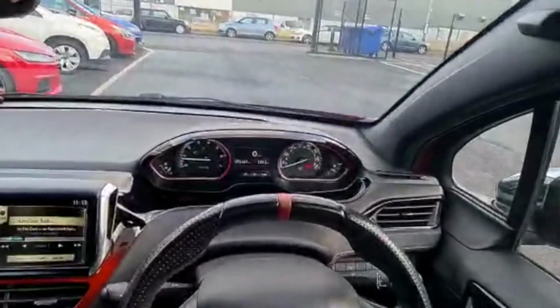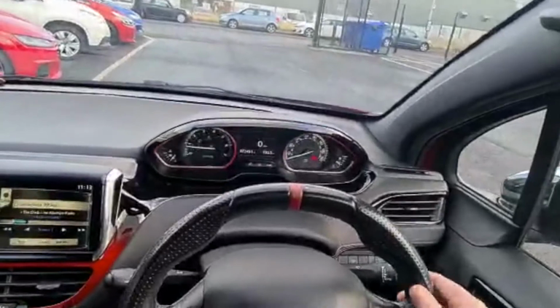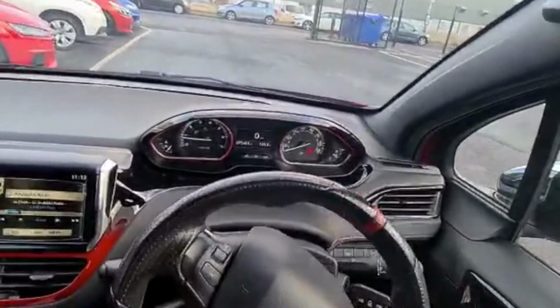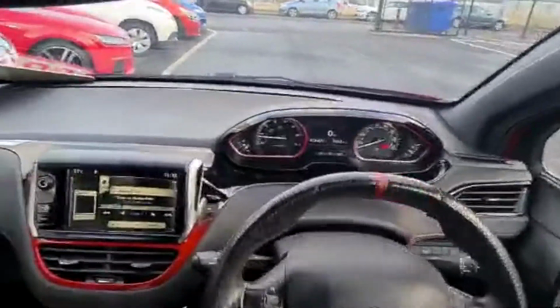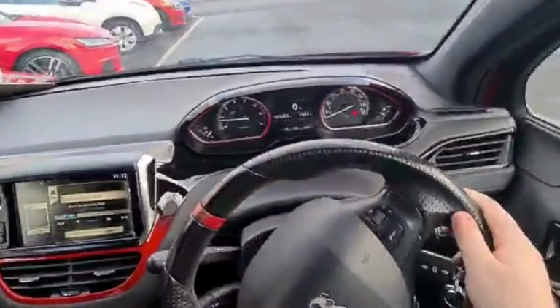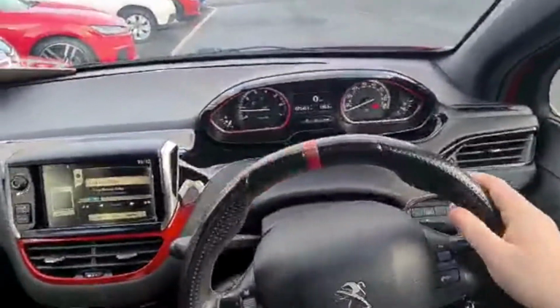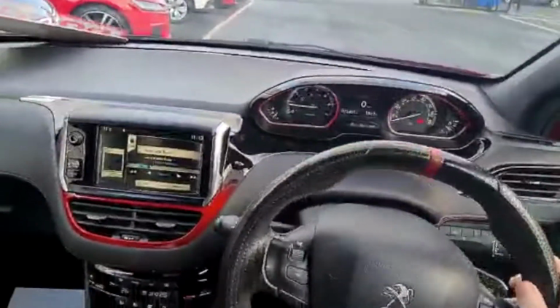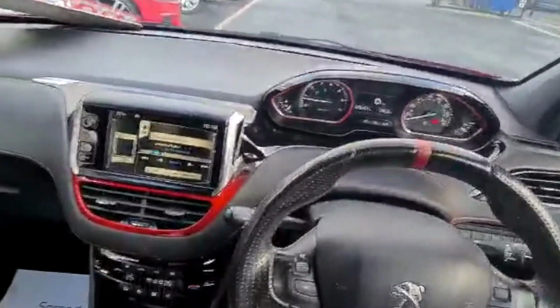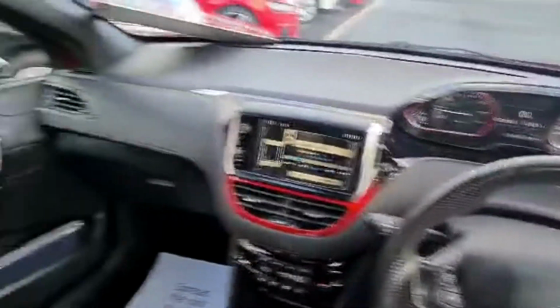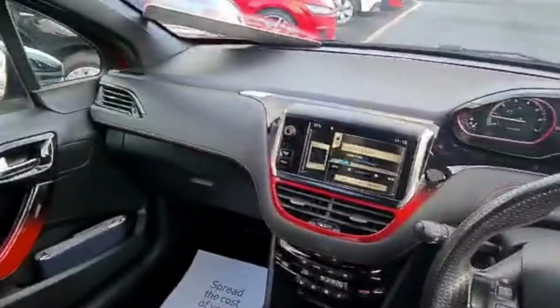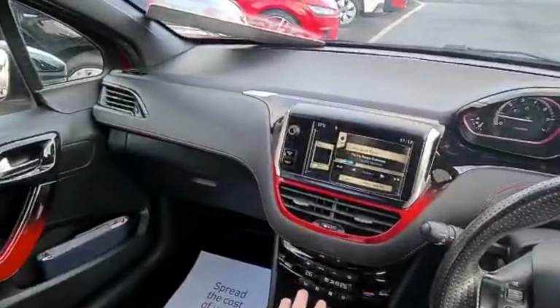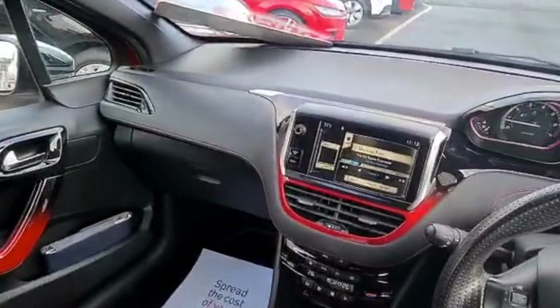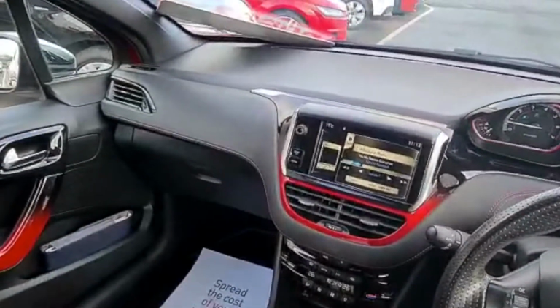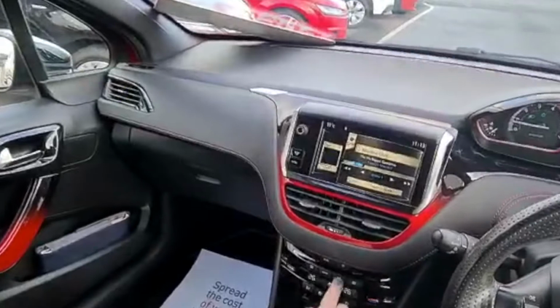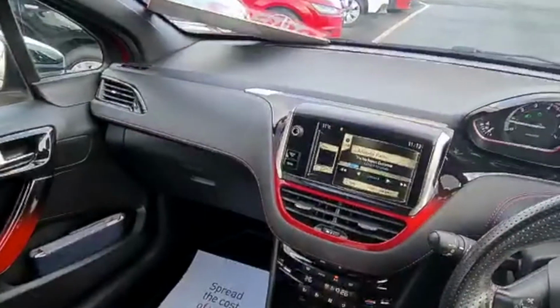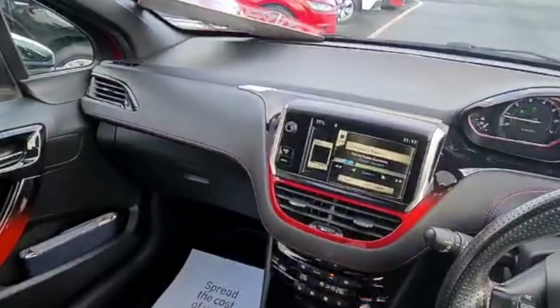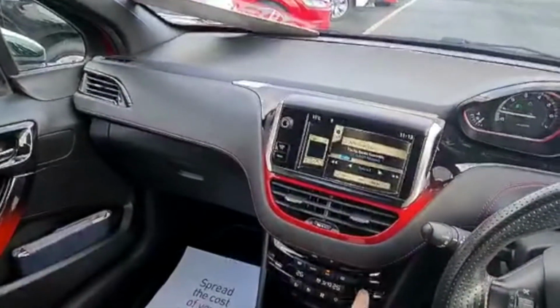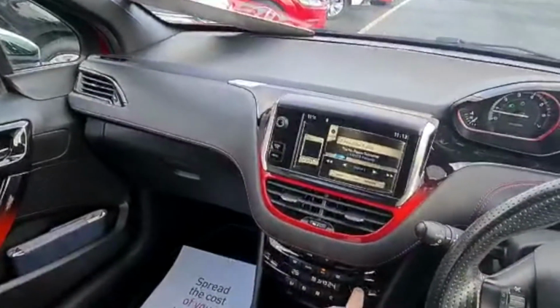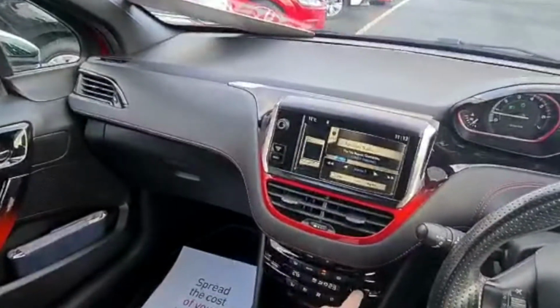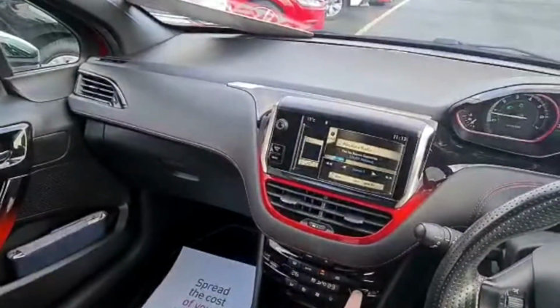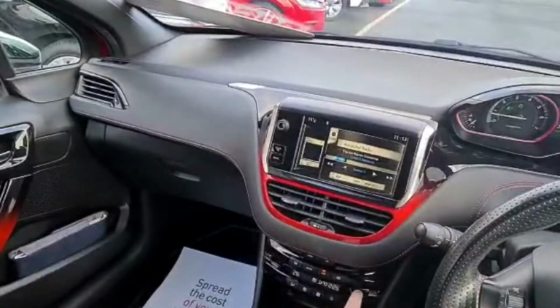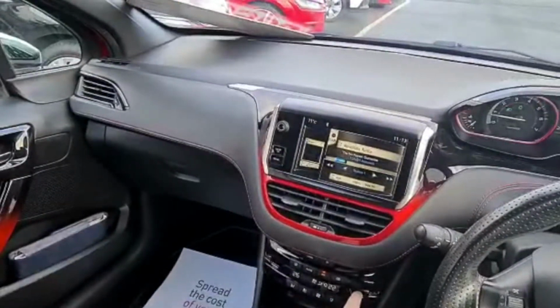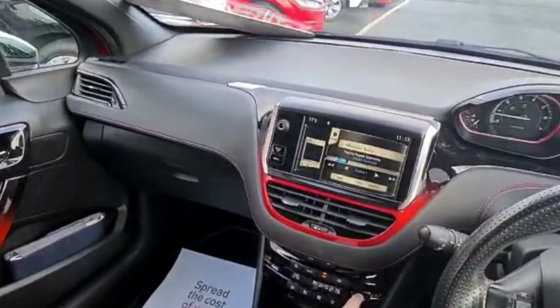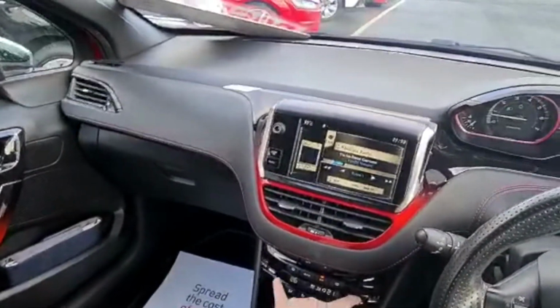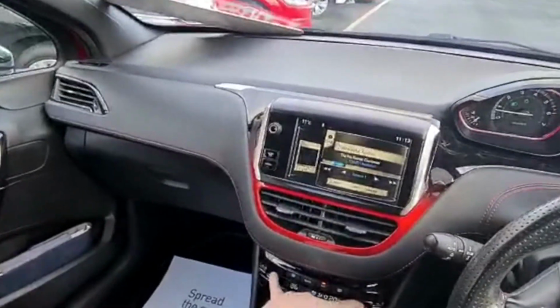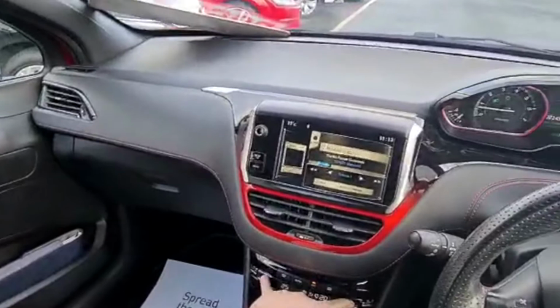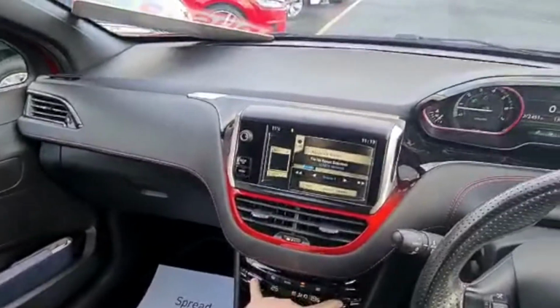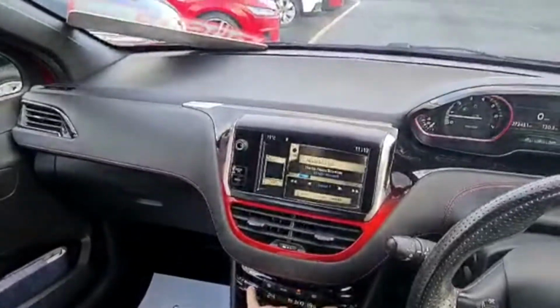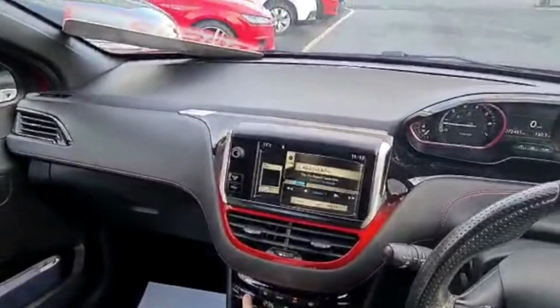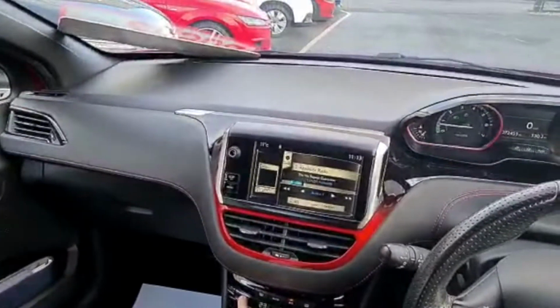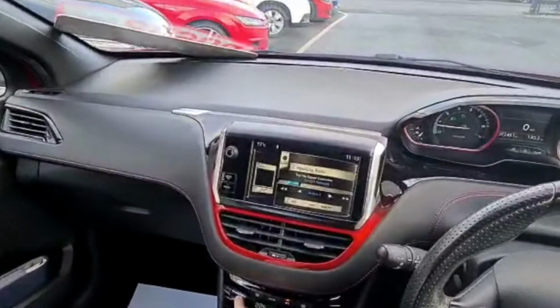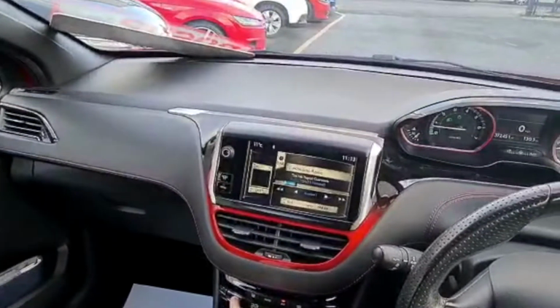You've got automatic wipers, automatic headlights, and cruise control. There's also dual zone climate control and air conditioning, which I'll stick on at the moment.